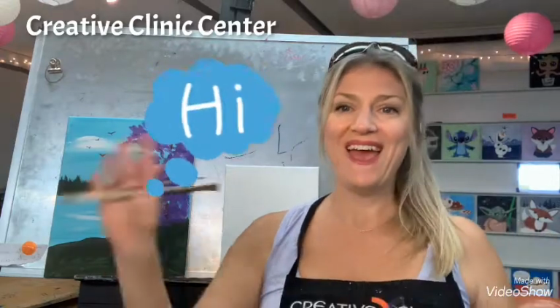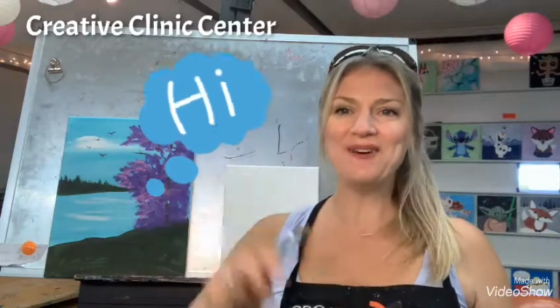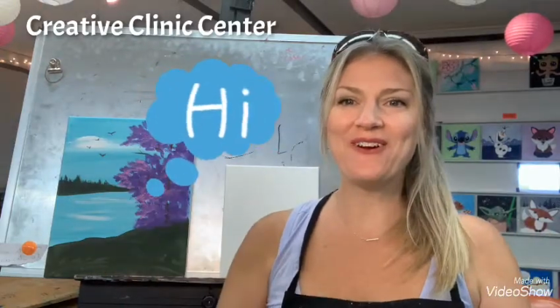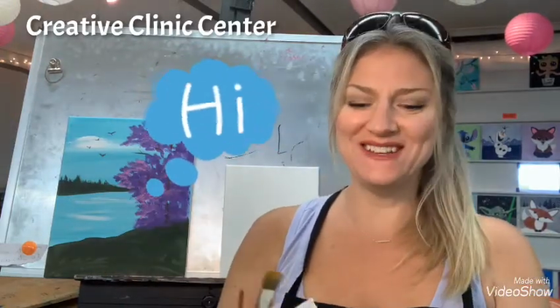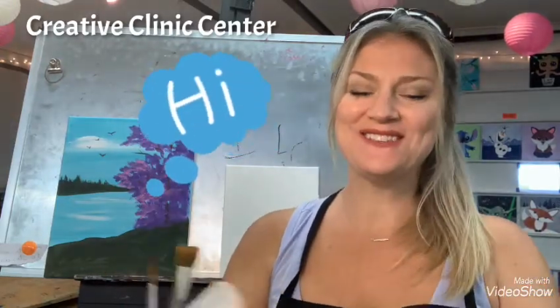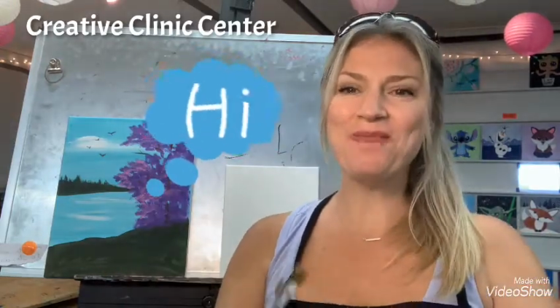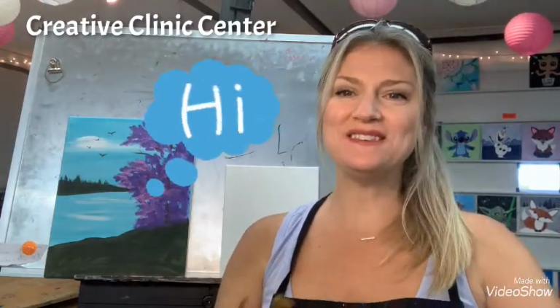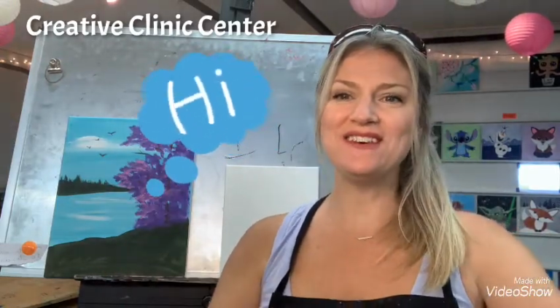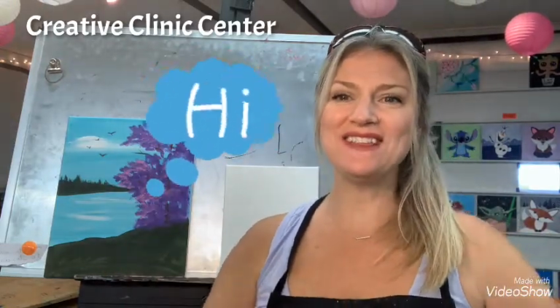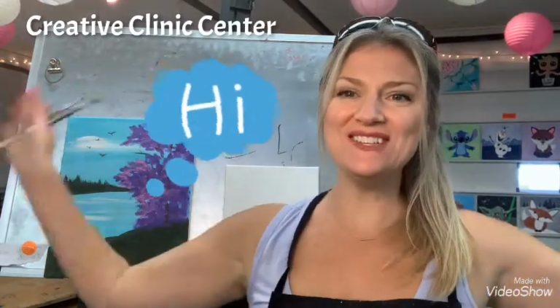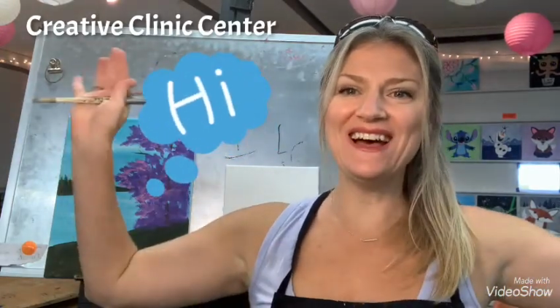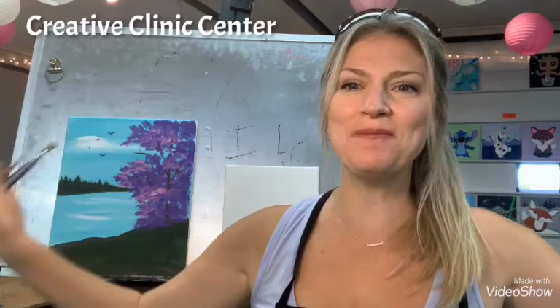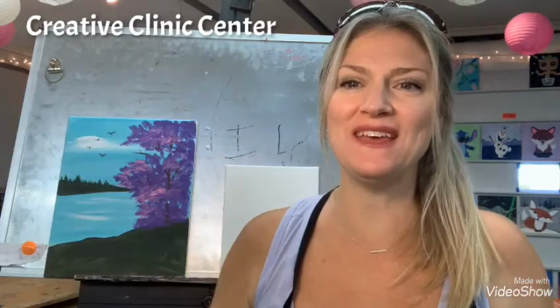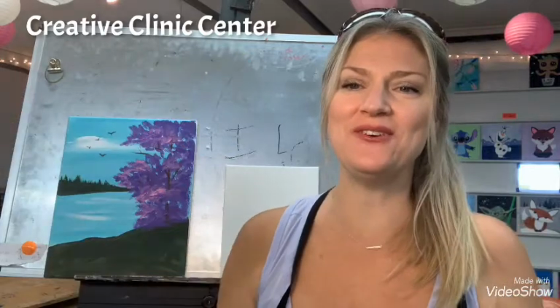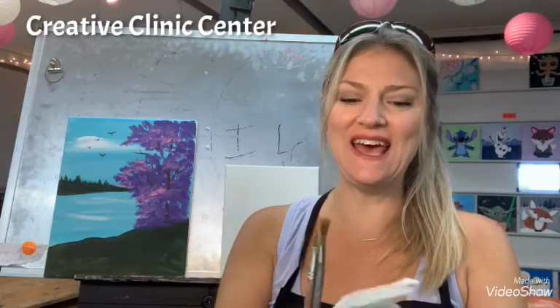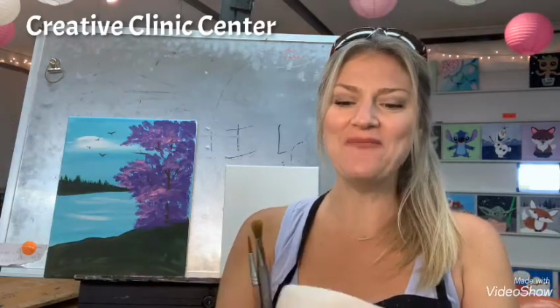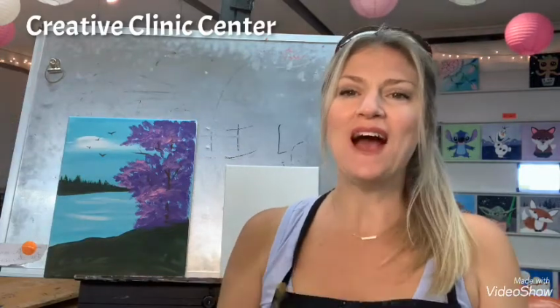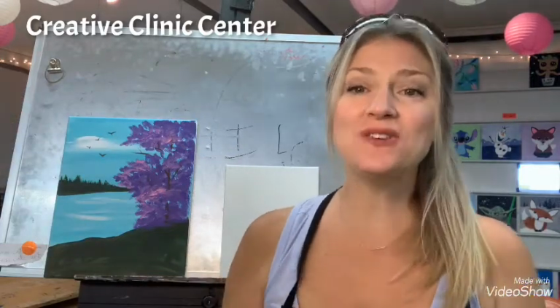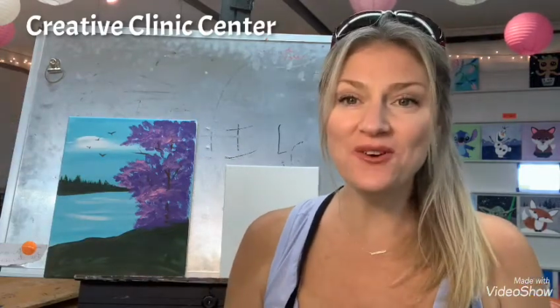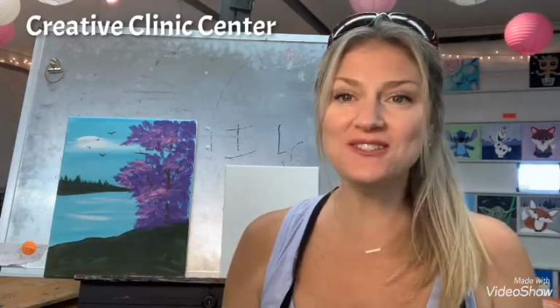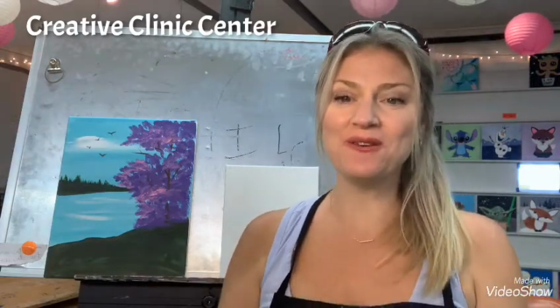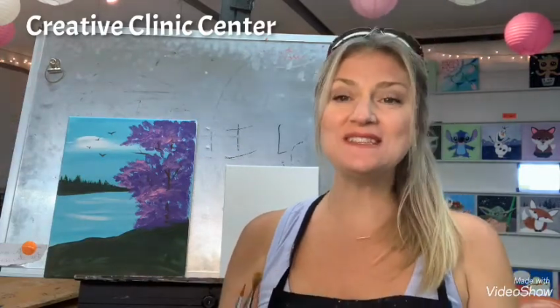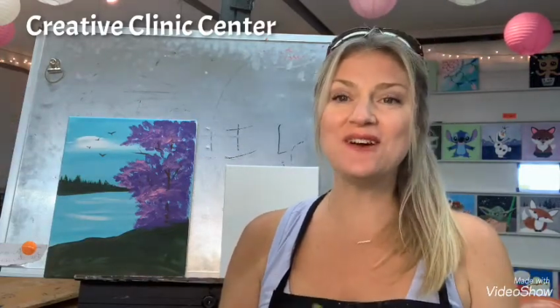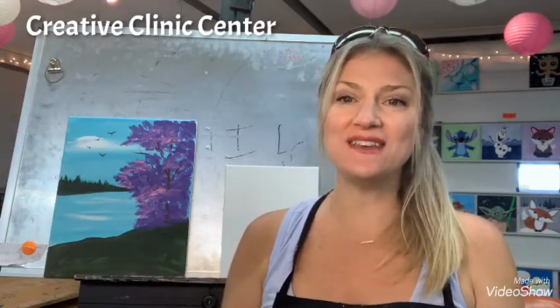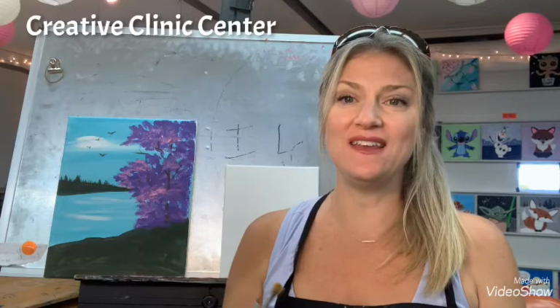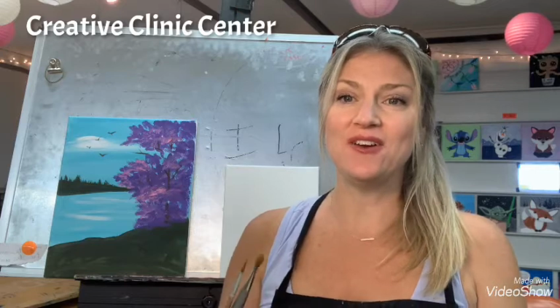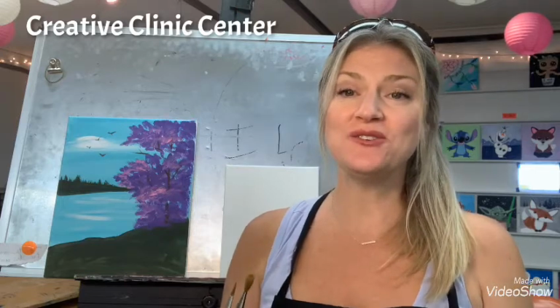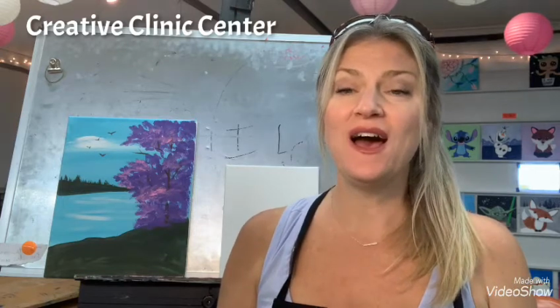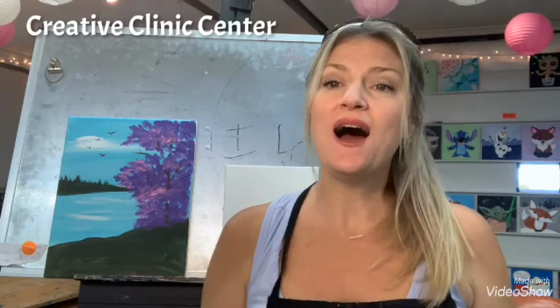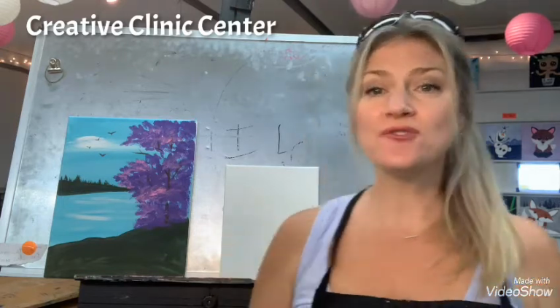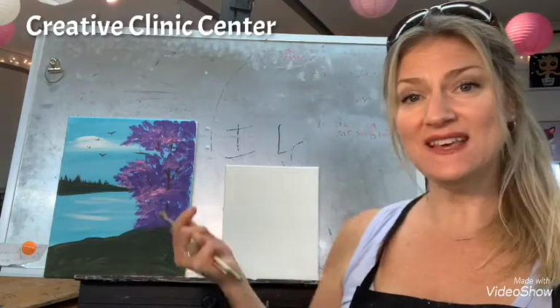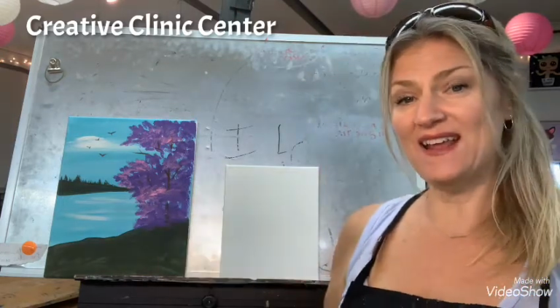Hey all my friends at StoryPoint Senior Living, this is Gina. I'm here to paint again with you today. I miss you guys so much and I'm looking forward to seeing you guys again very soon. So let's get at it.